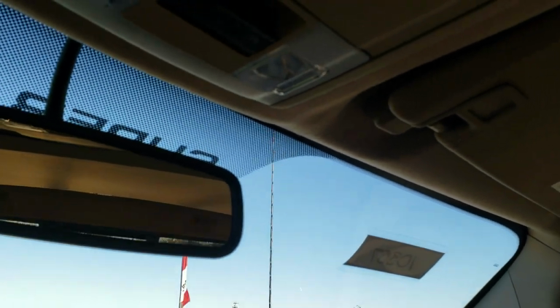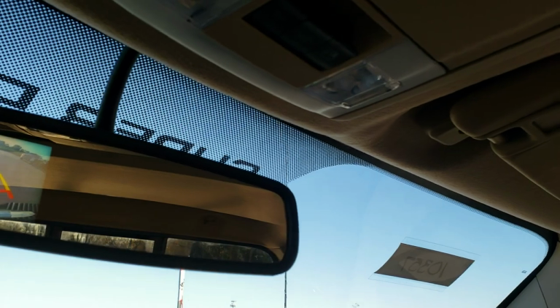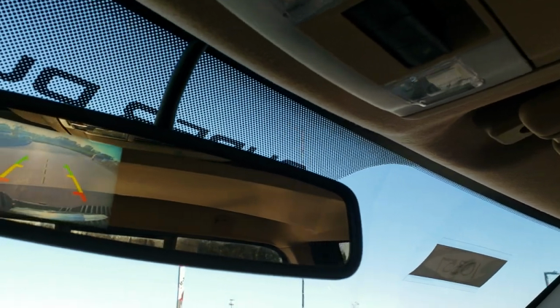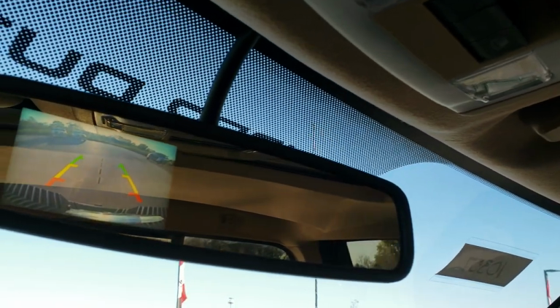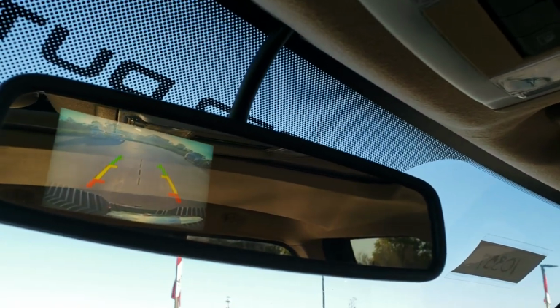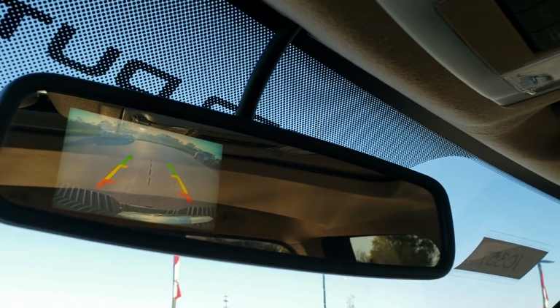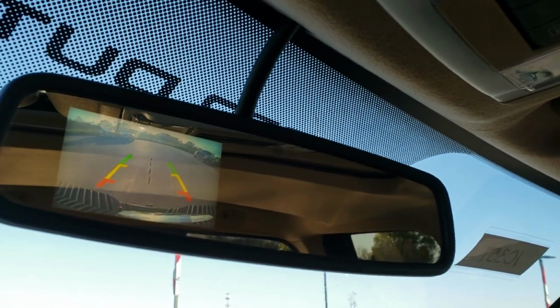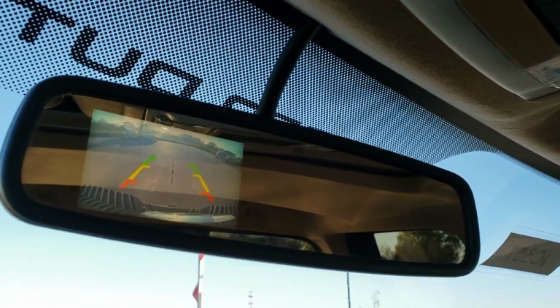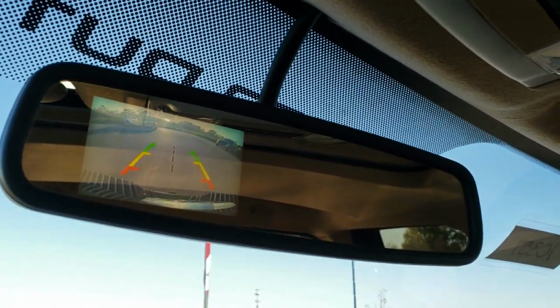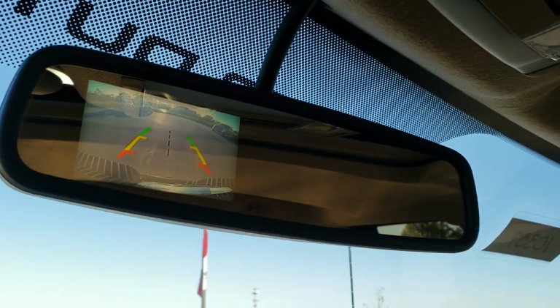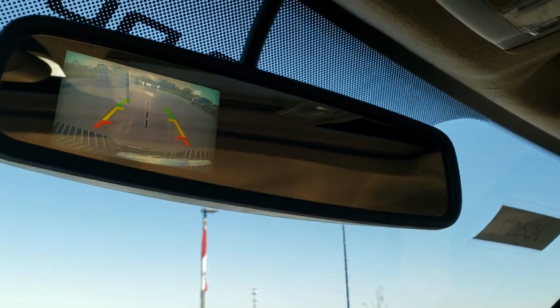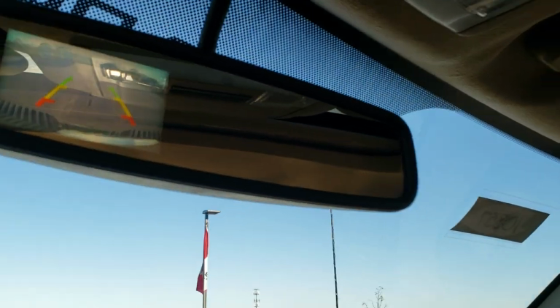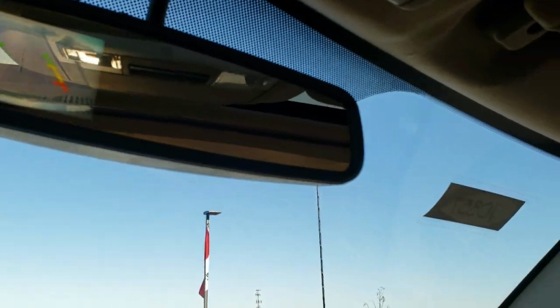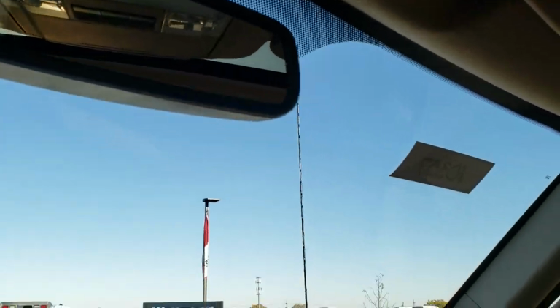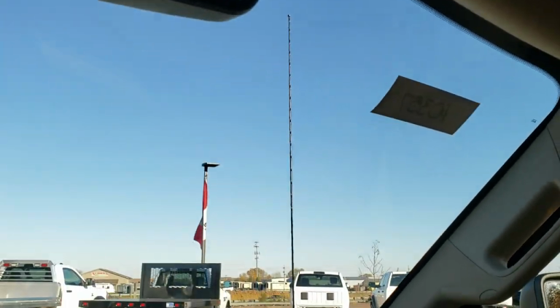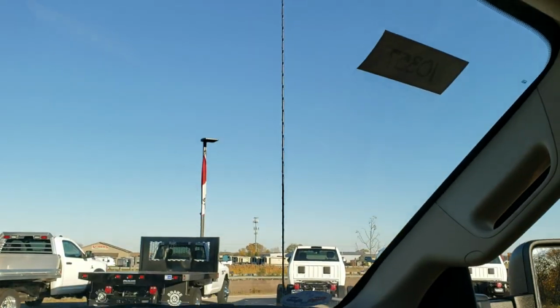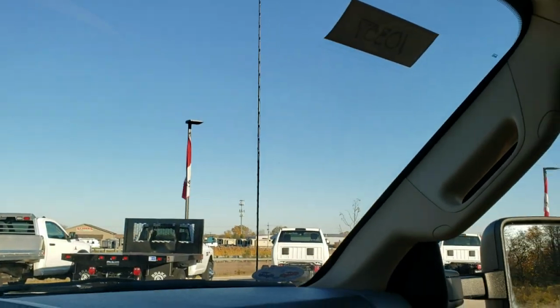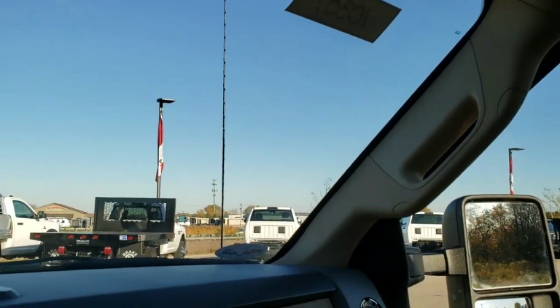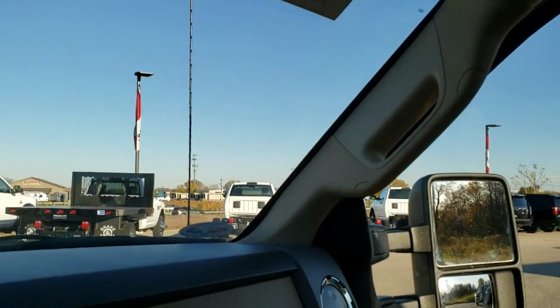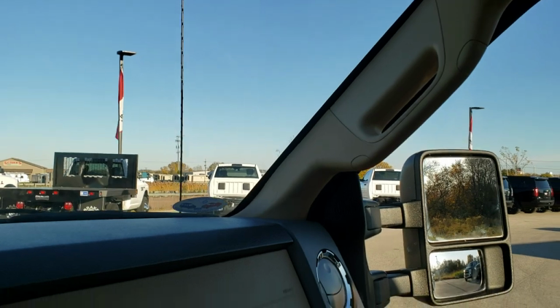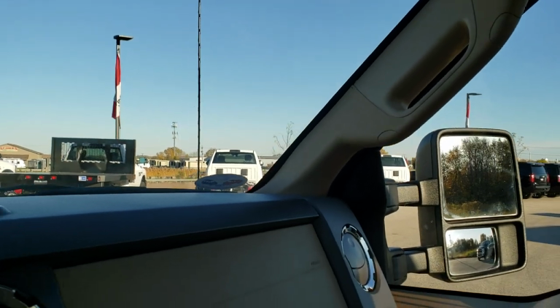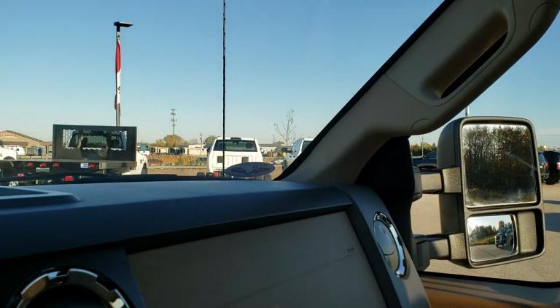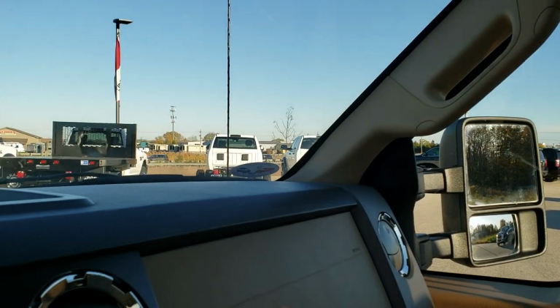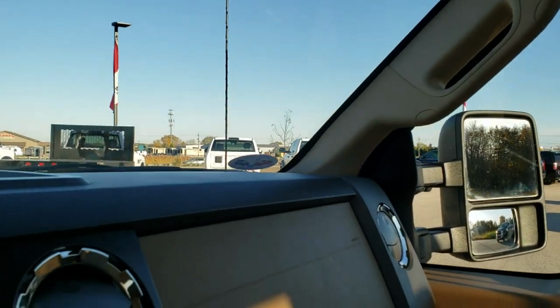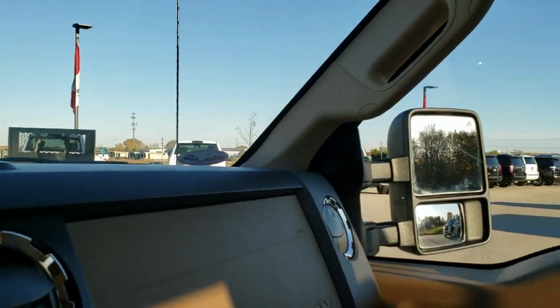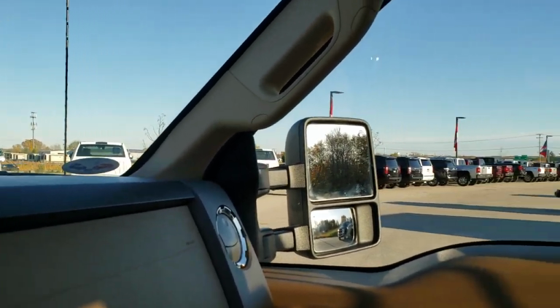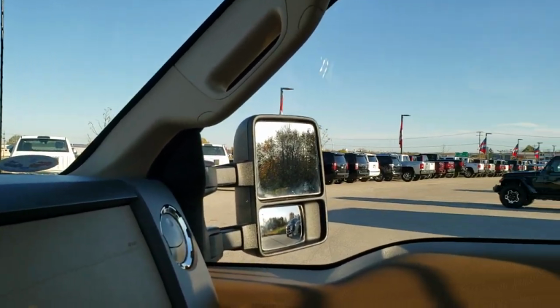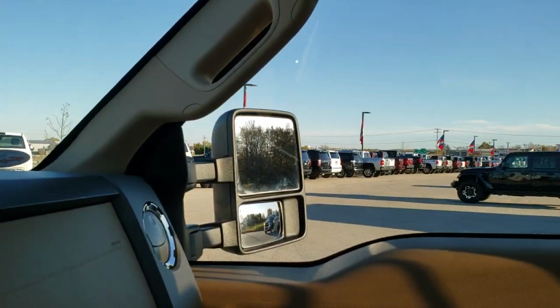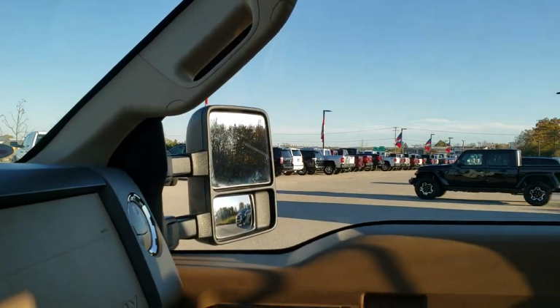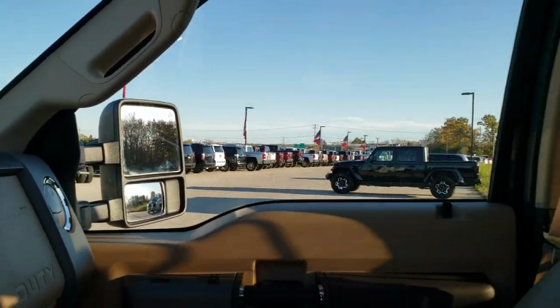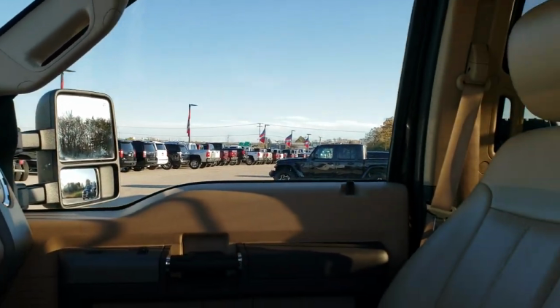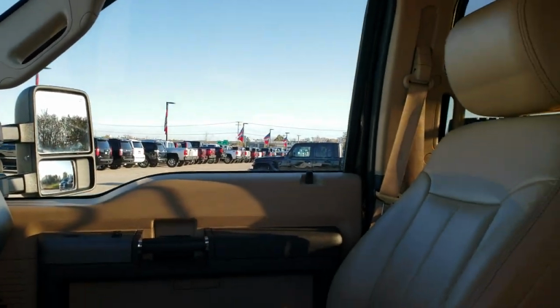You also get the backup camera in the rear view mirror, which is a really nice feature. We'll take a quick look at the back seats and then check out under the hood.